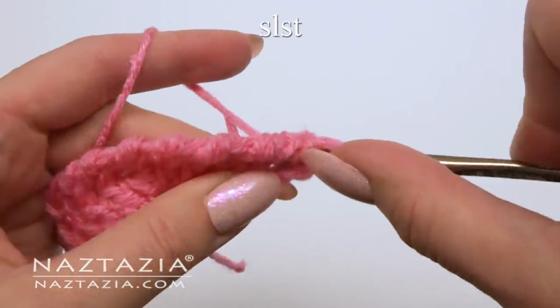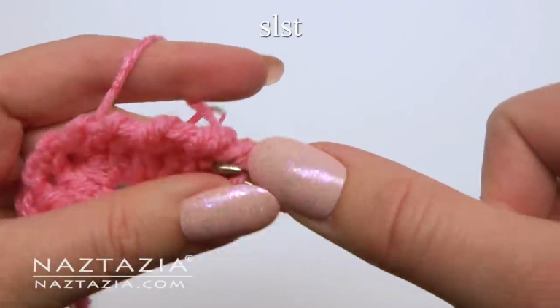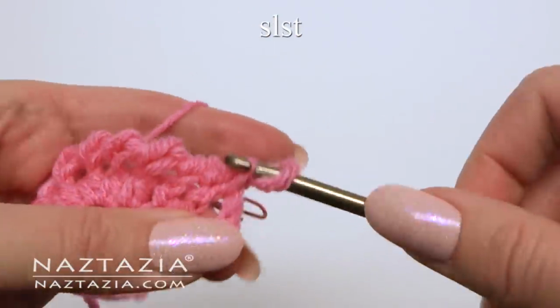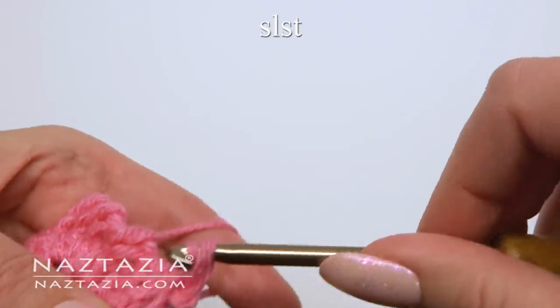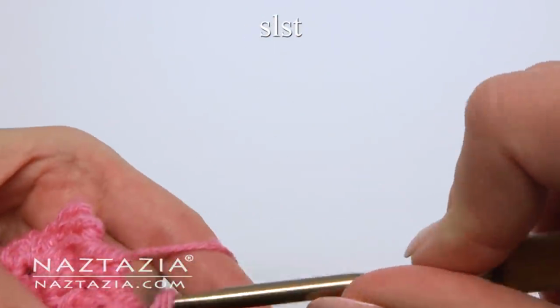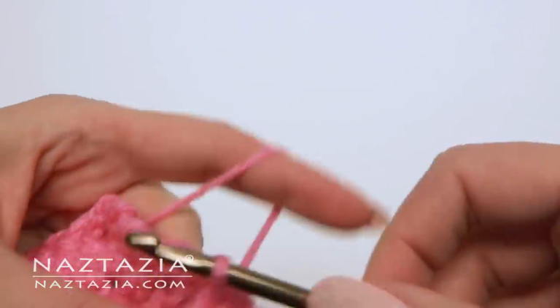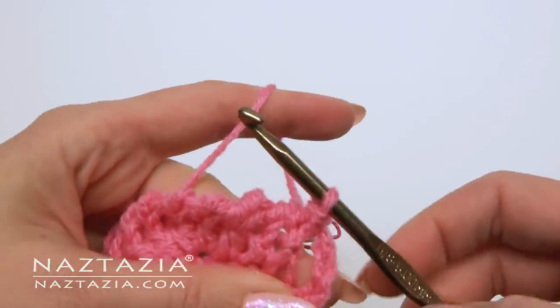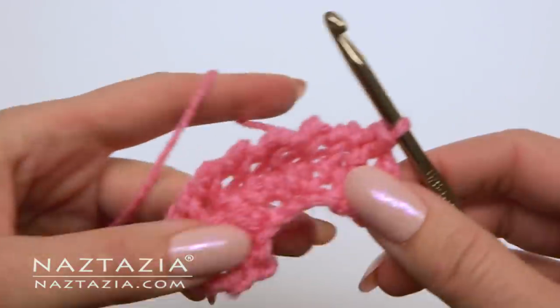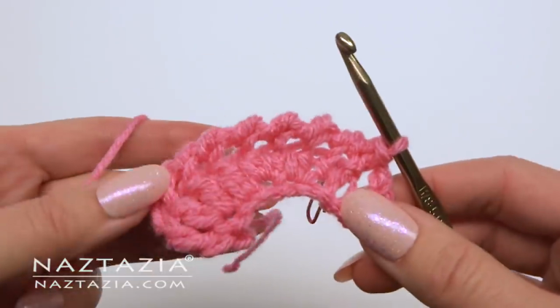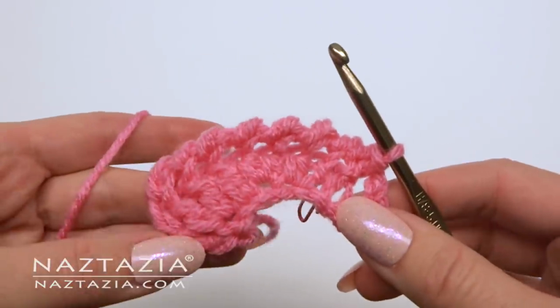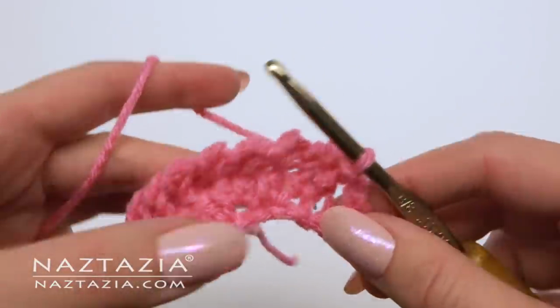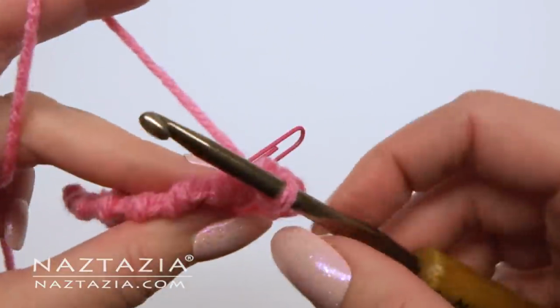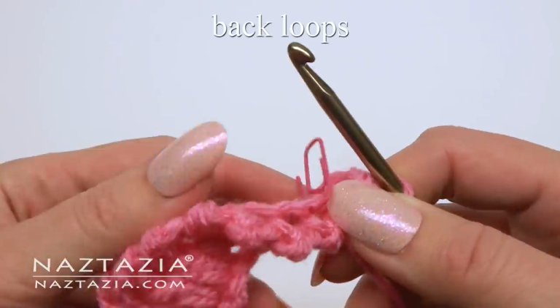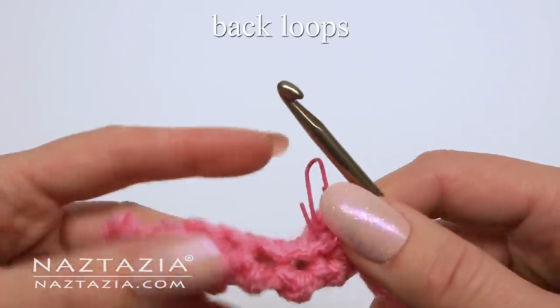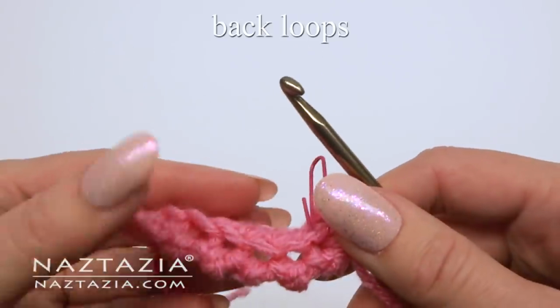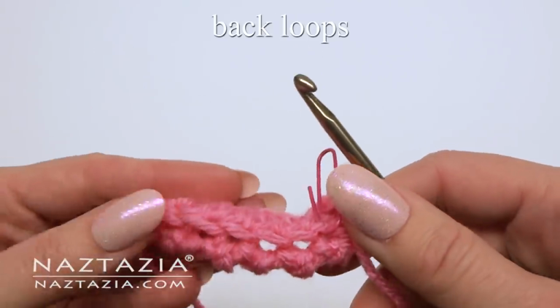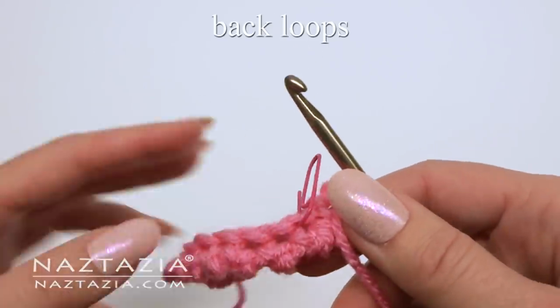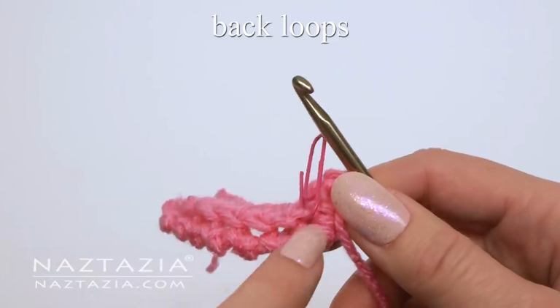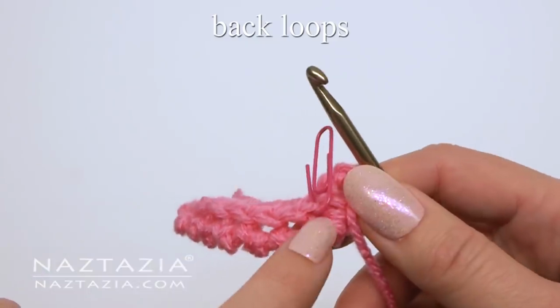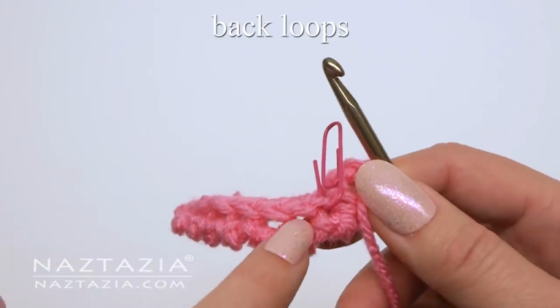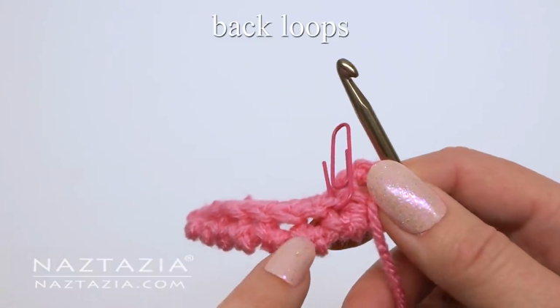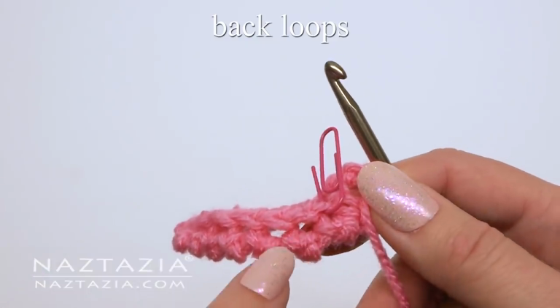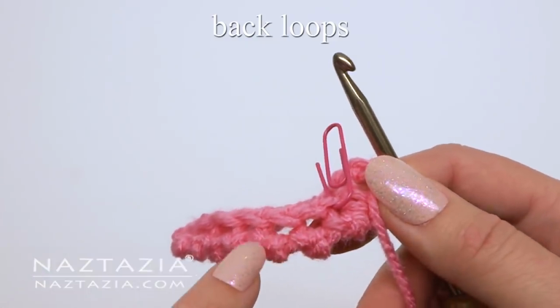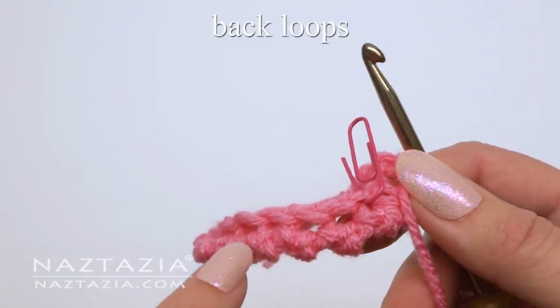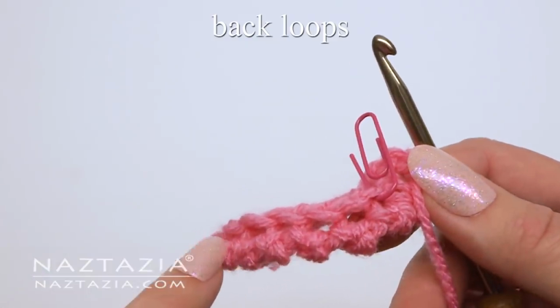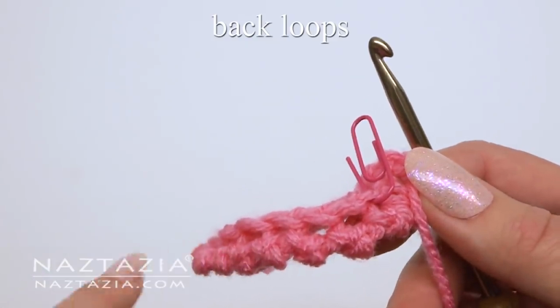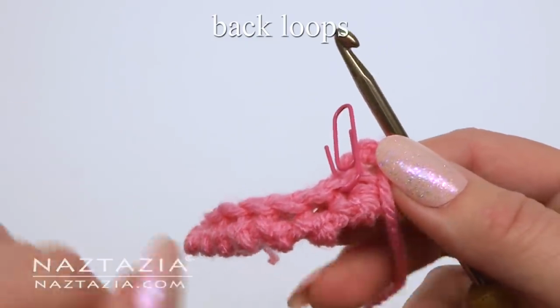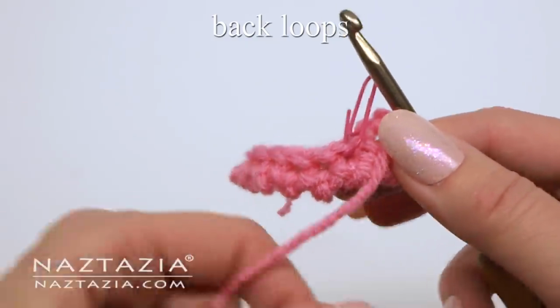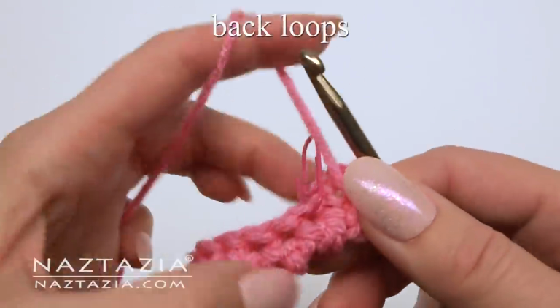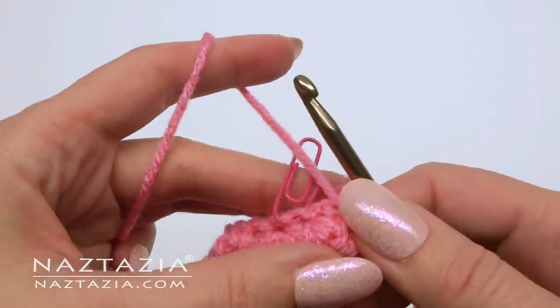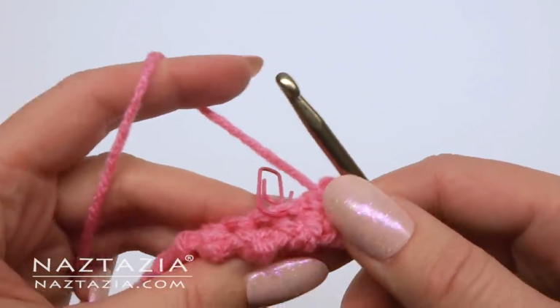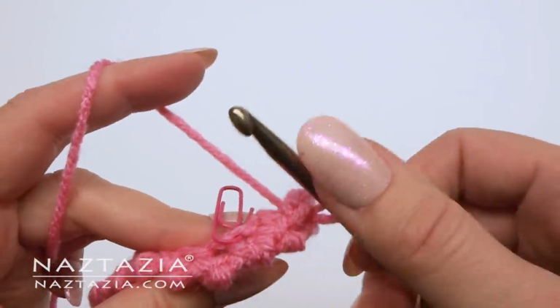You have just completed one petal. I'll show you the next petal now. Those reverse single crochet stitches were made in the front loops. We're going to use only the back loops for this row.